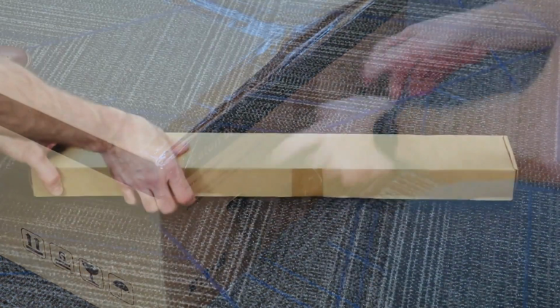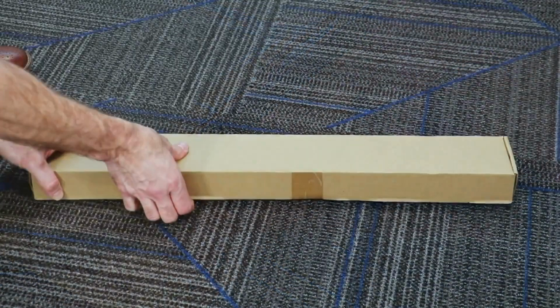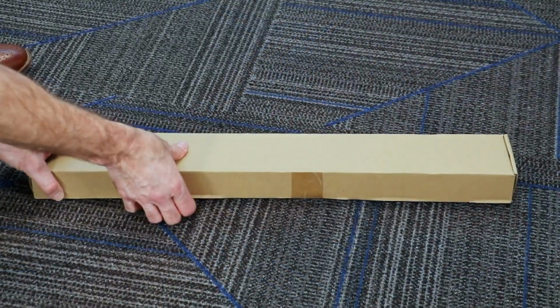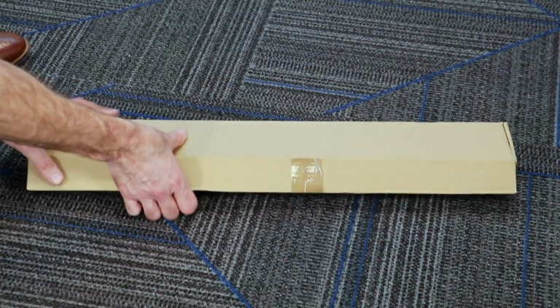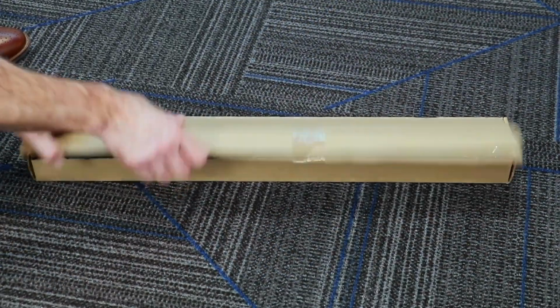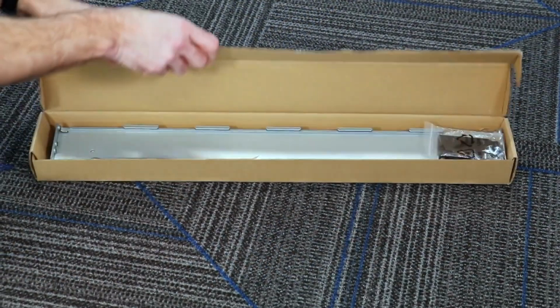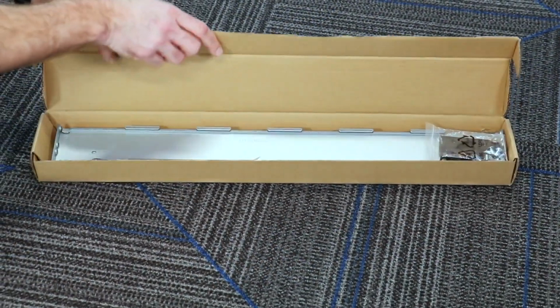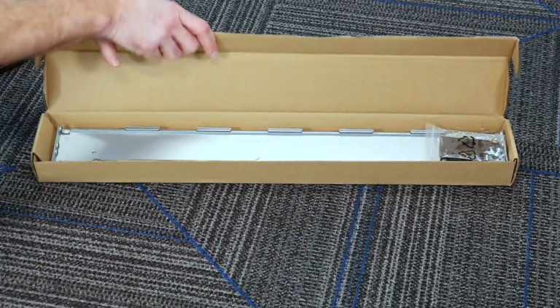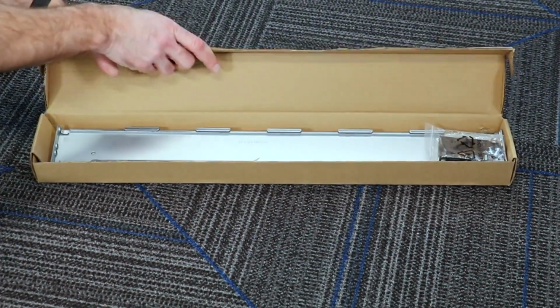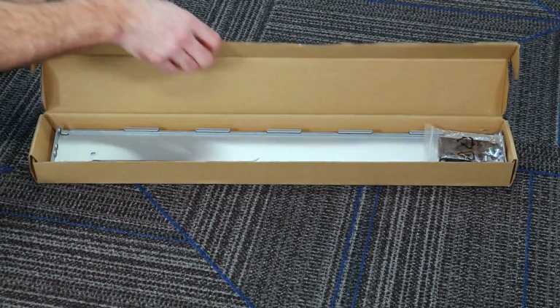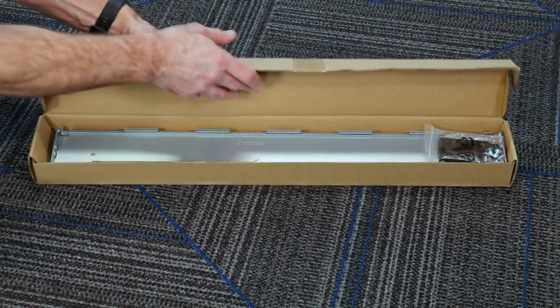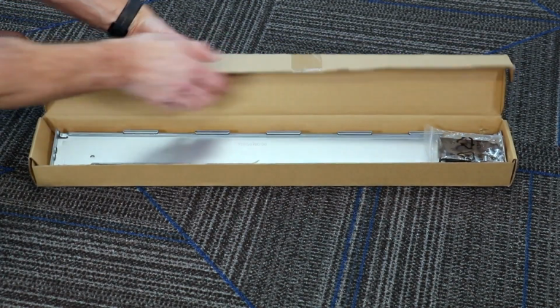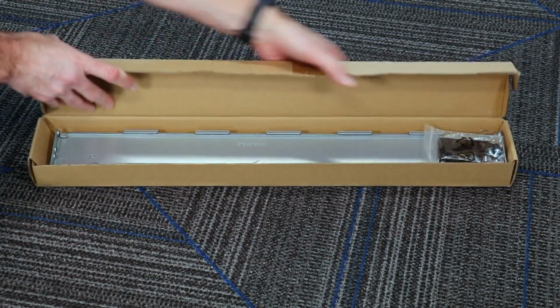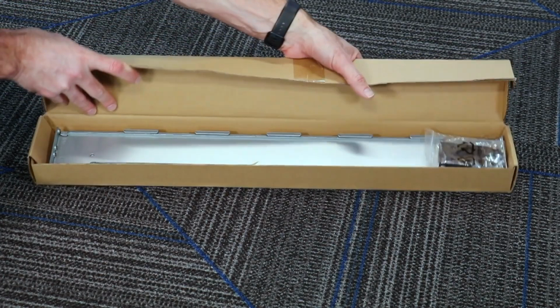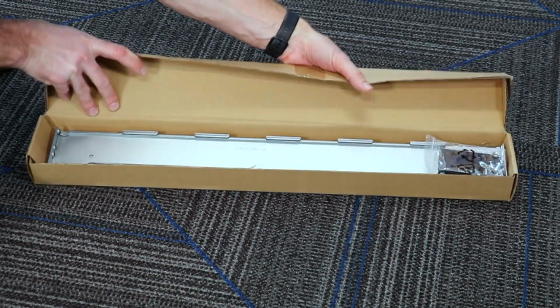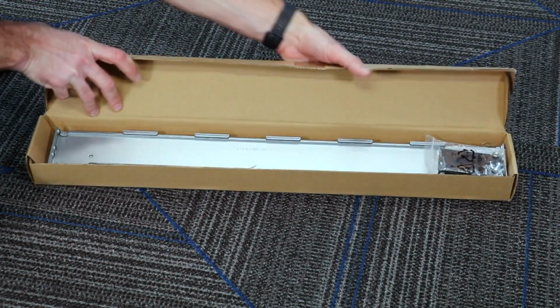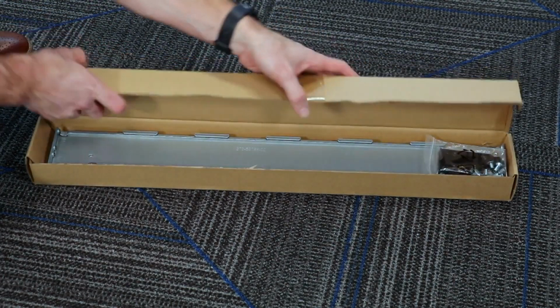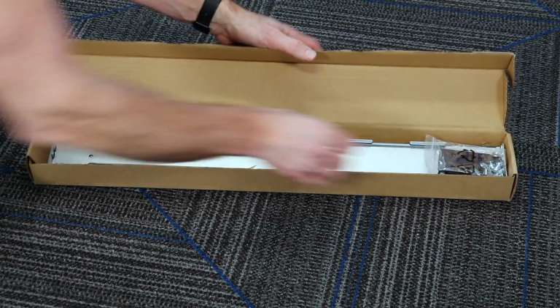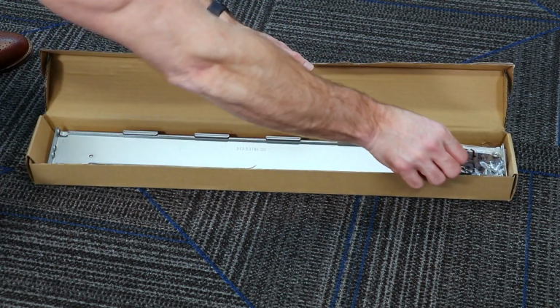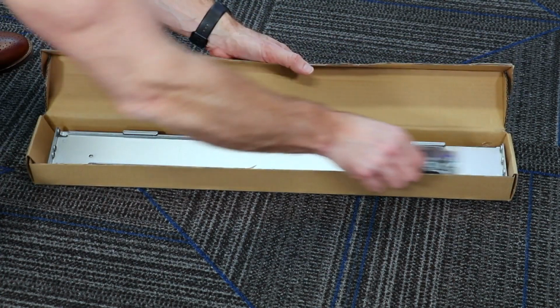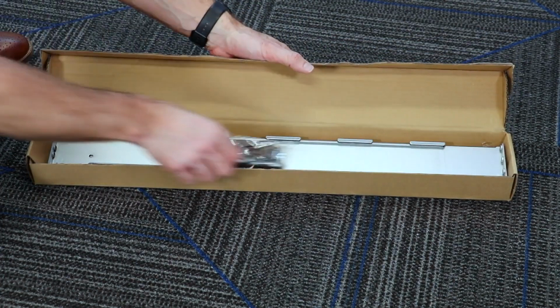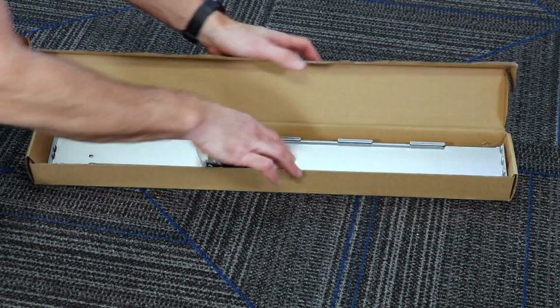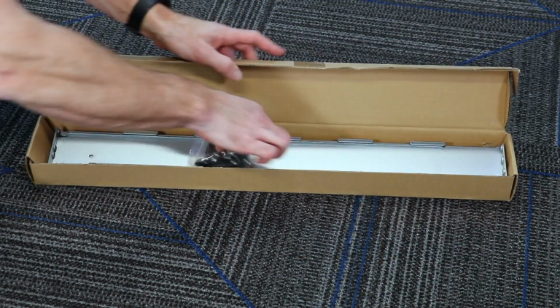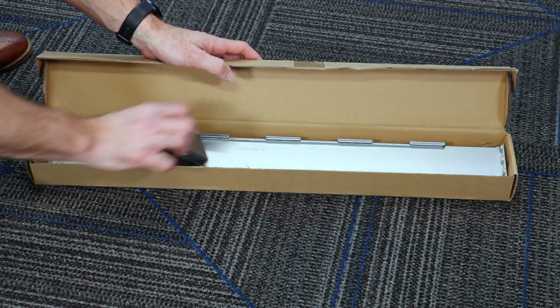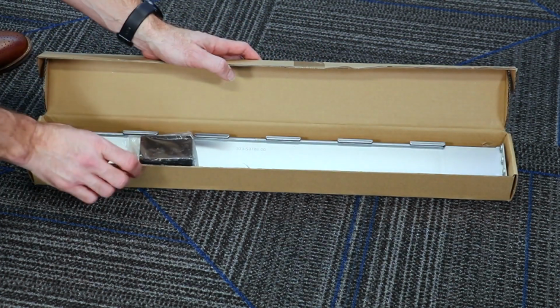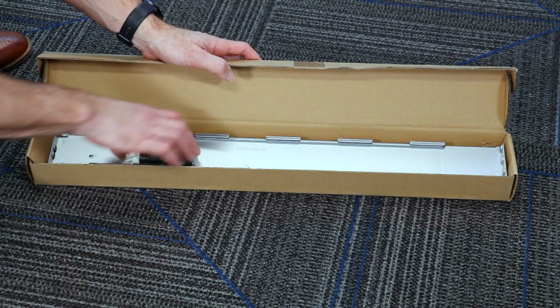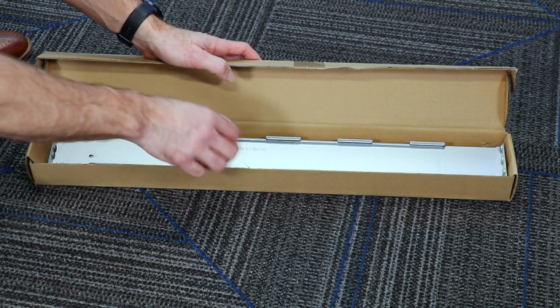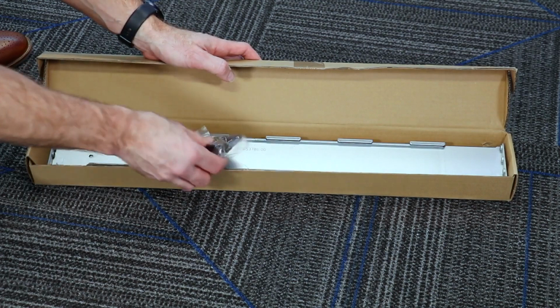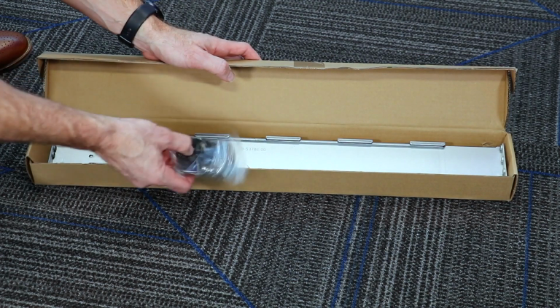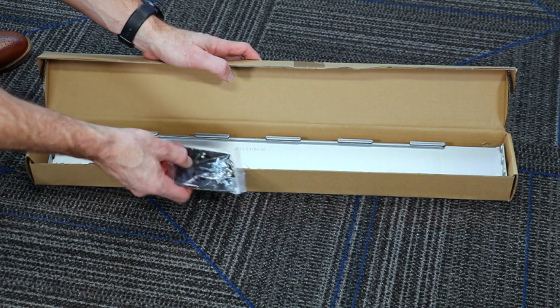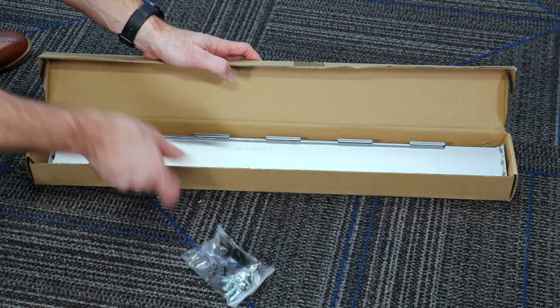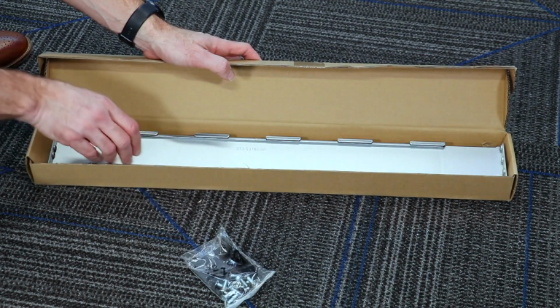Before installing the UPS, we need to first install the four-post rail kit. Let's take a quick peek. First, the accessory screw pack, and then of course the sliding rails adjusting for the UPS depth.